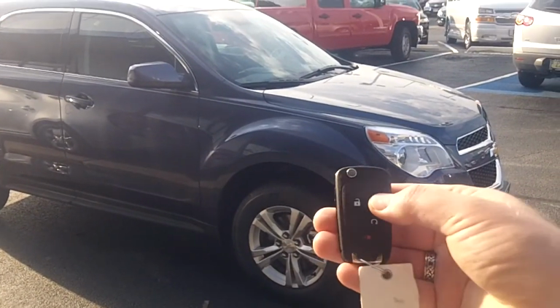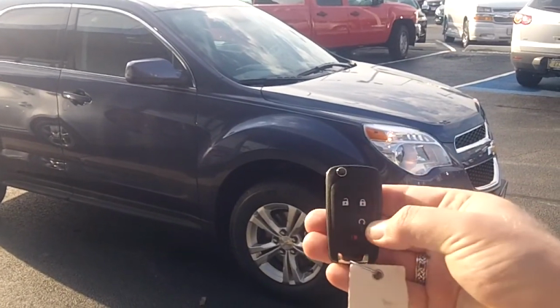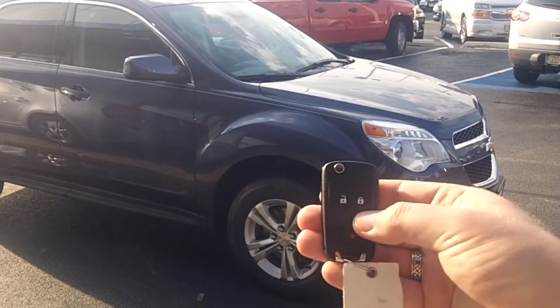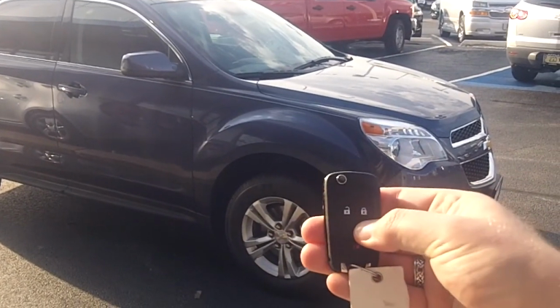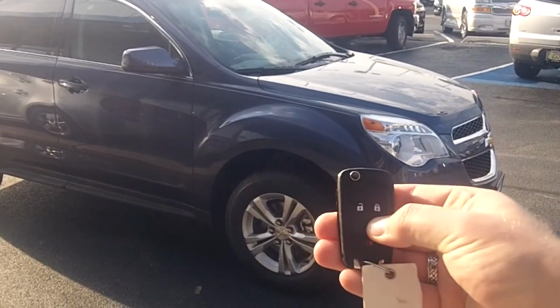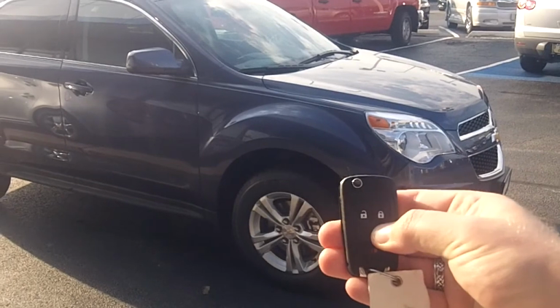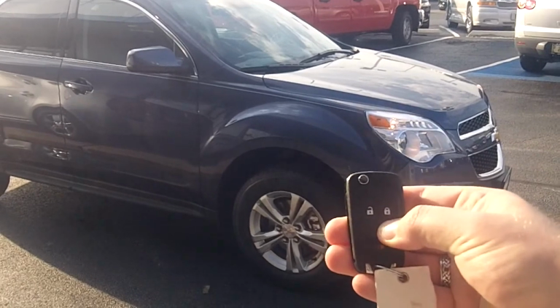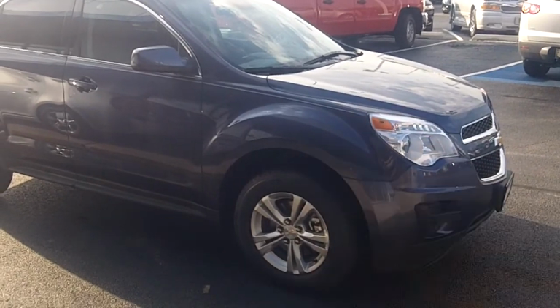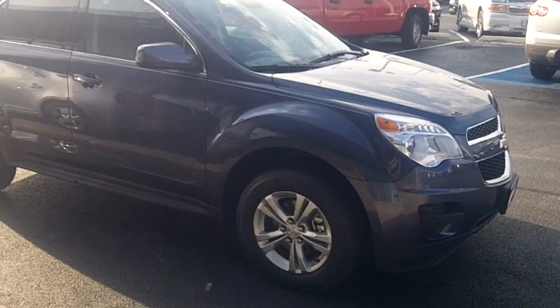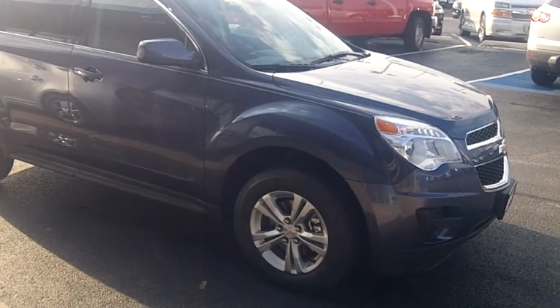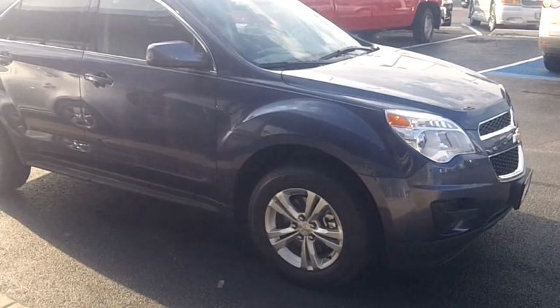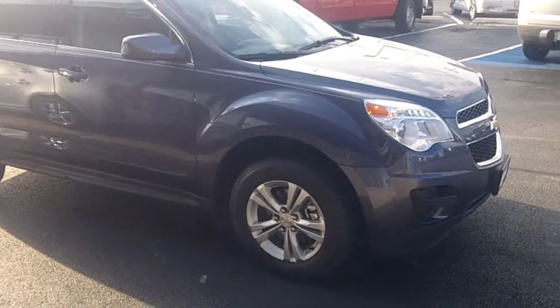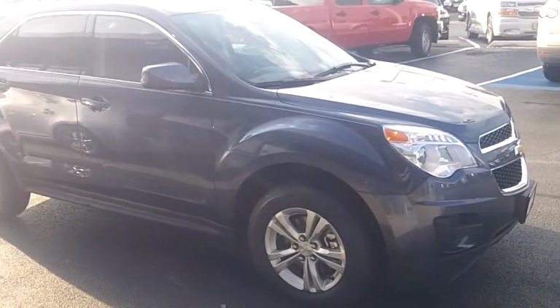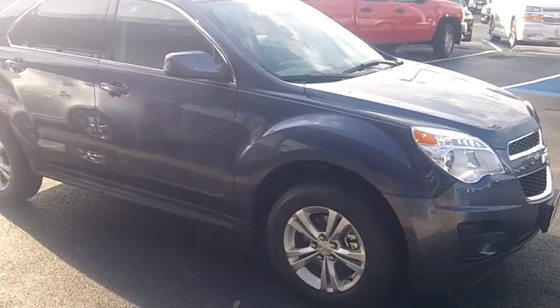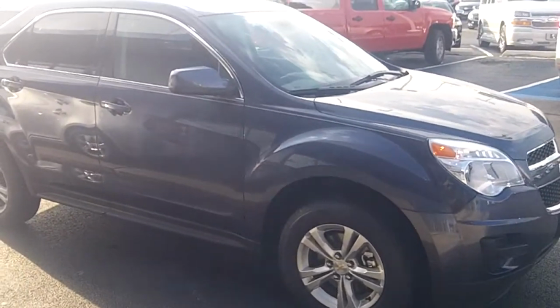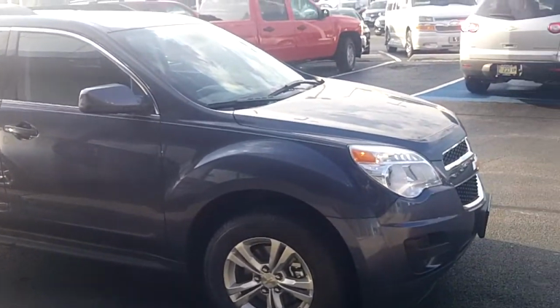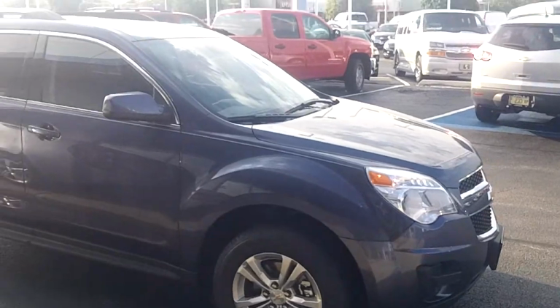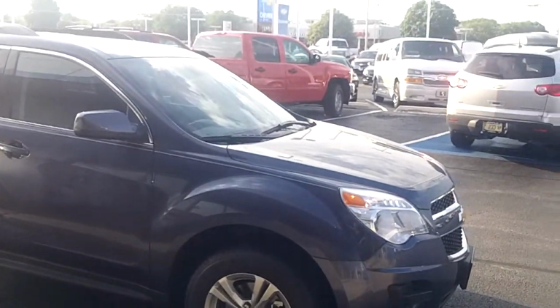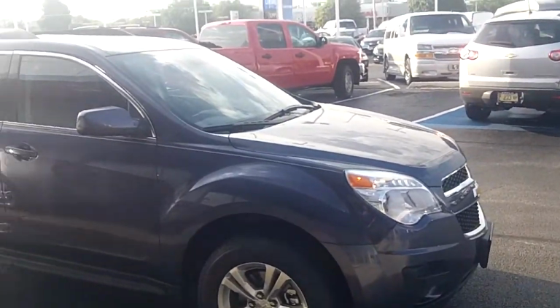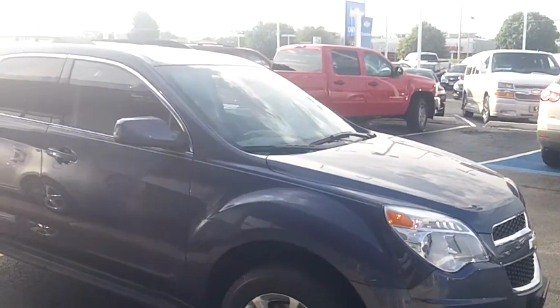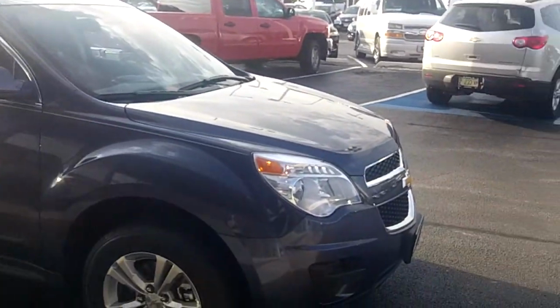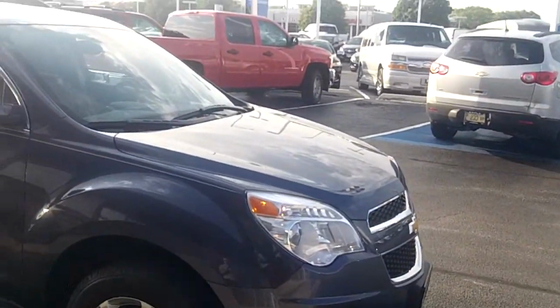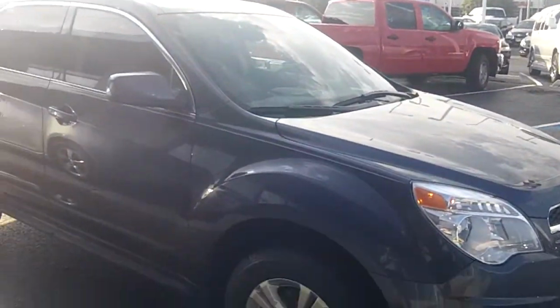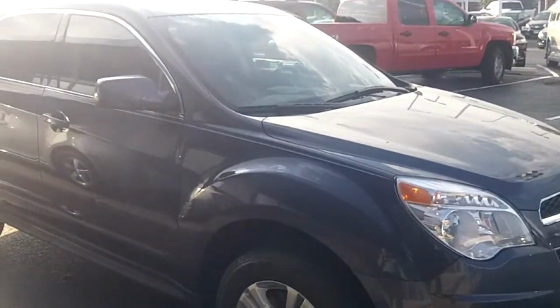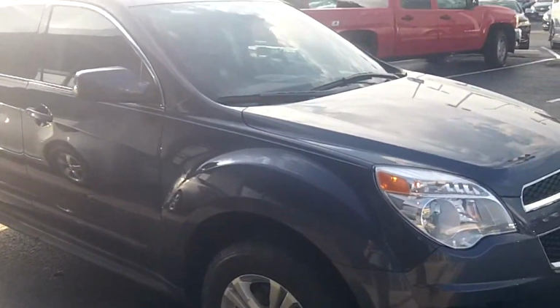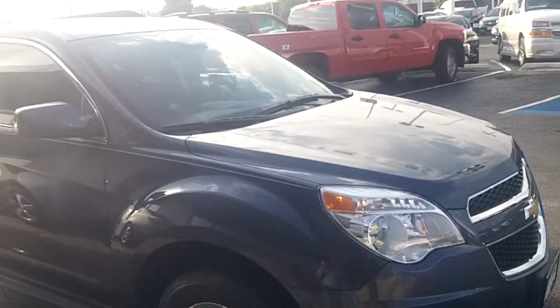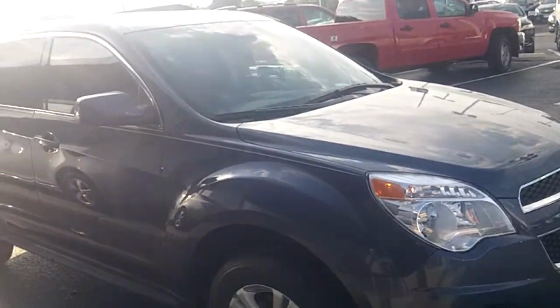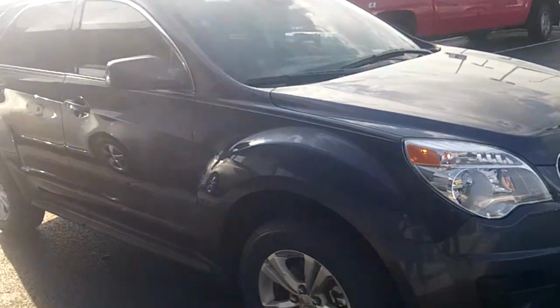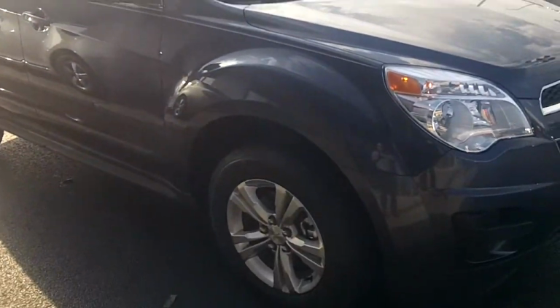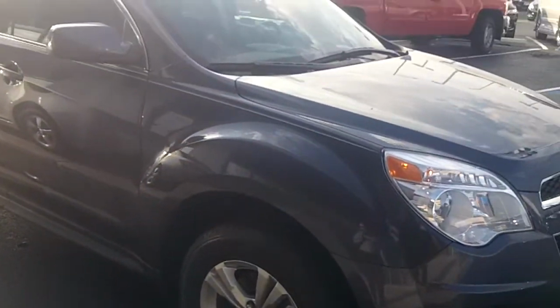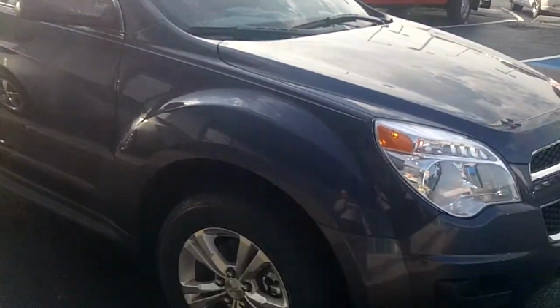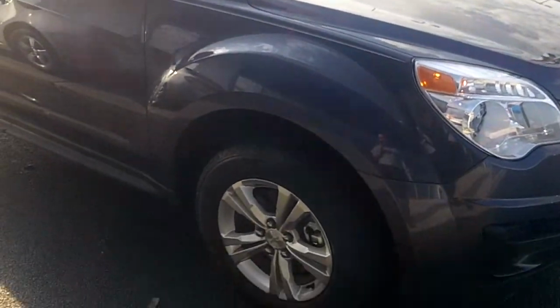You just press the lock button, hold down this little circle here and it'll start right up for you. It's fantastic because it has an outside temperature sensor, so when it's hot outside the air conditioning automatically comes on full blast, and when it's cold outside the heat comes on full blast along with the rear defroster and things like that.